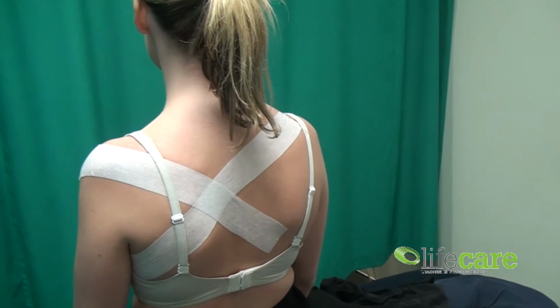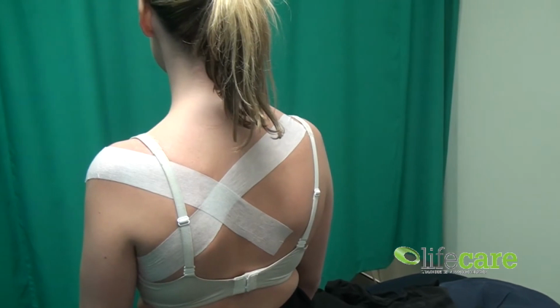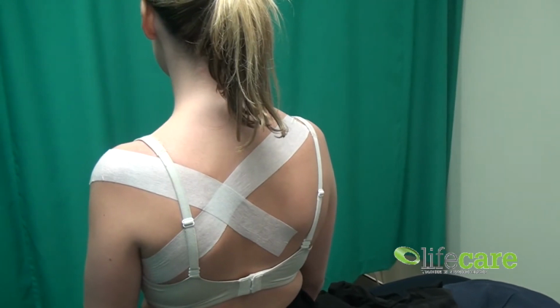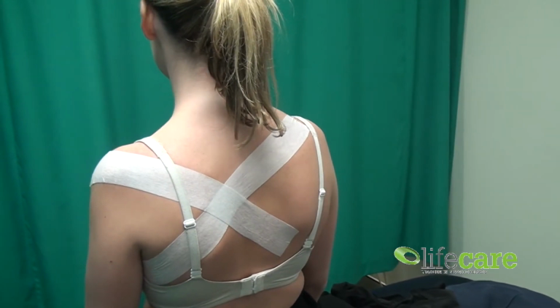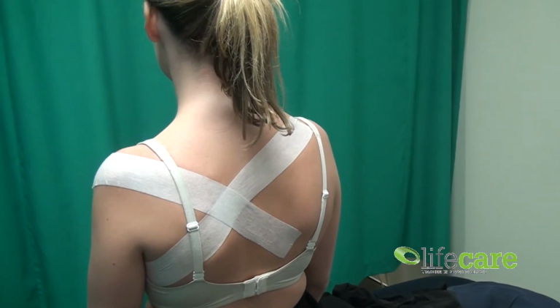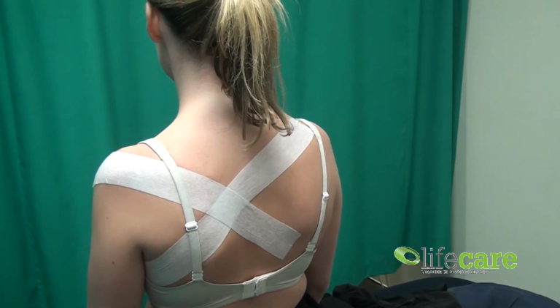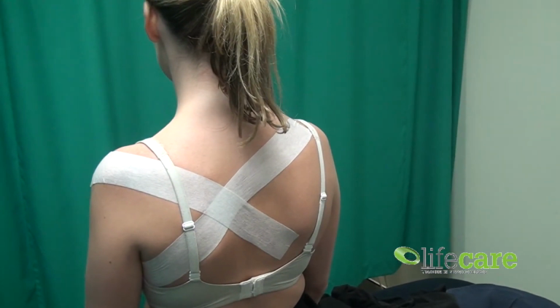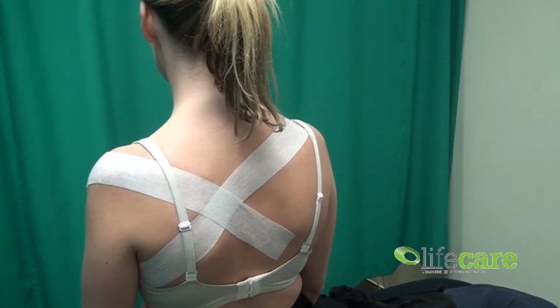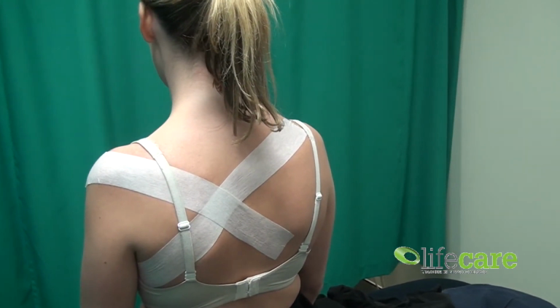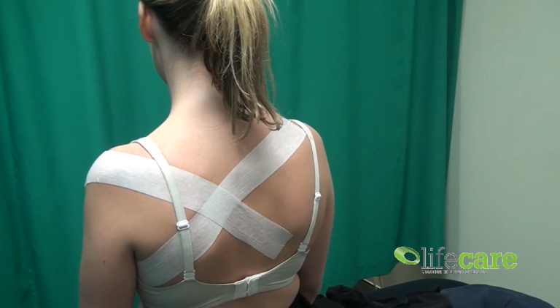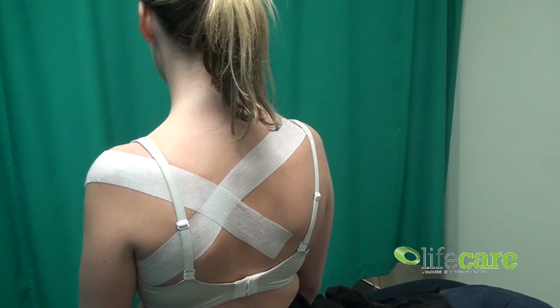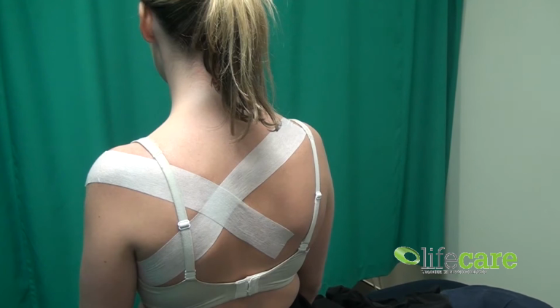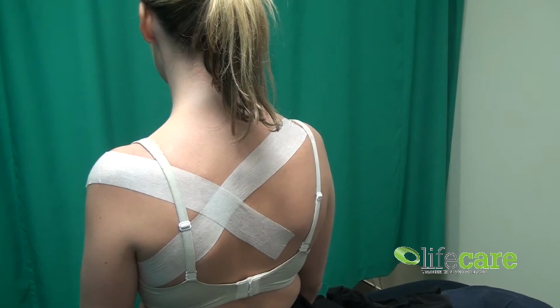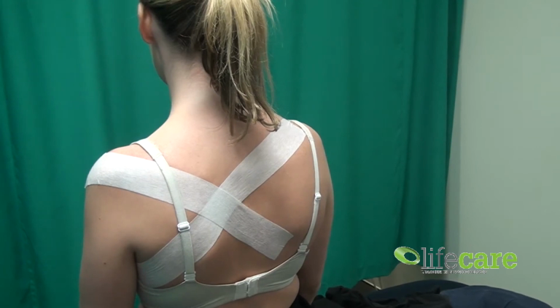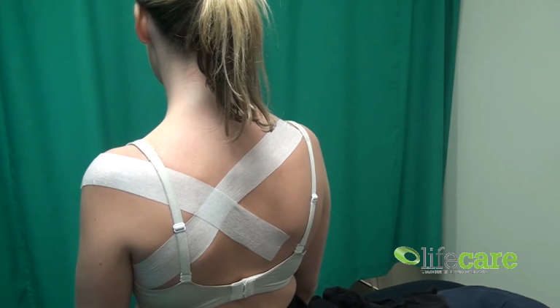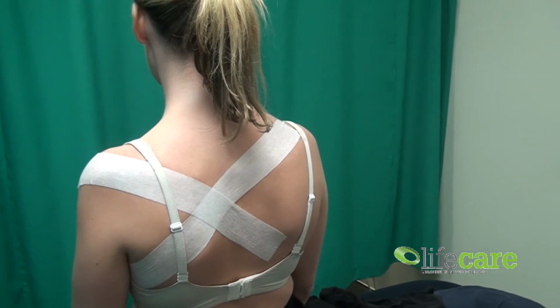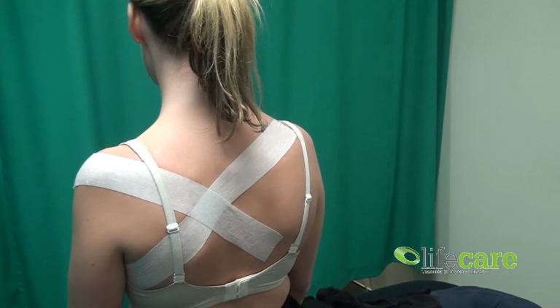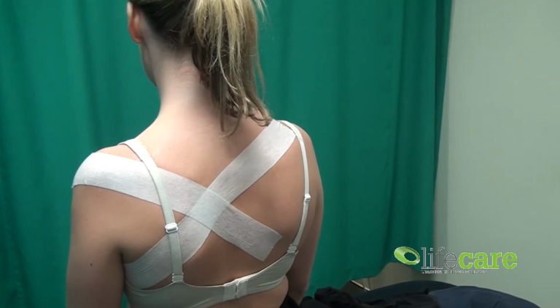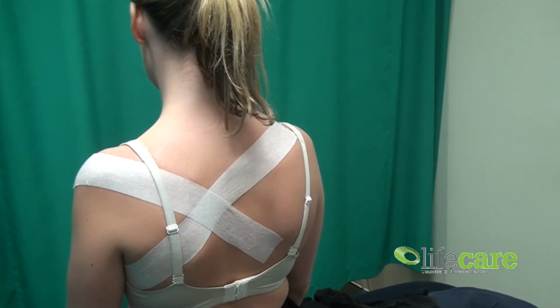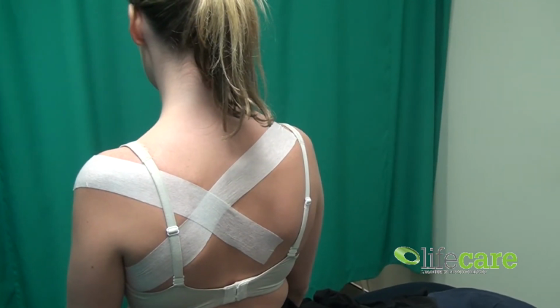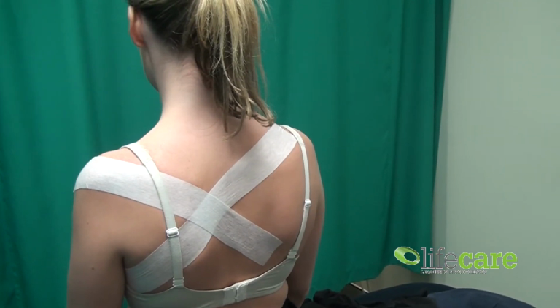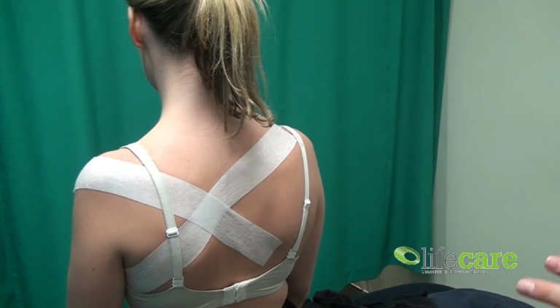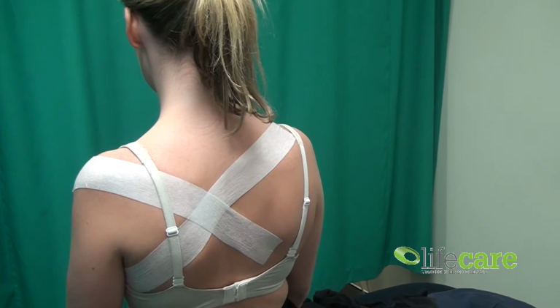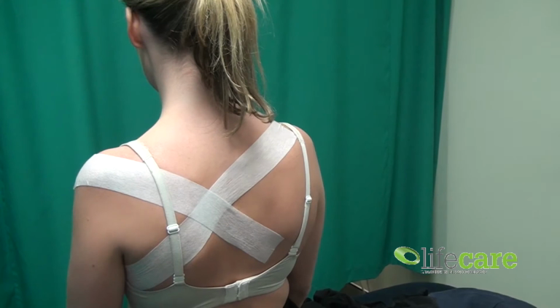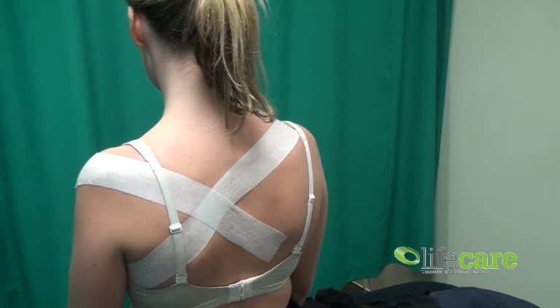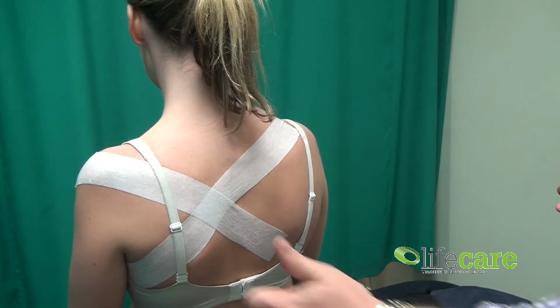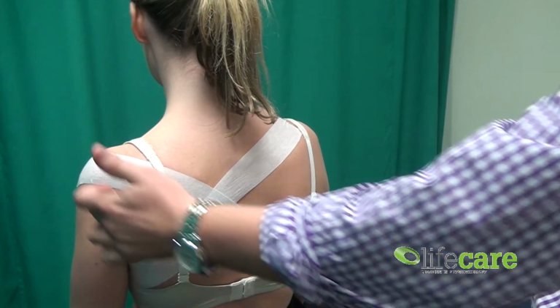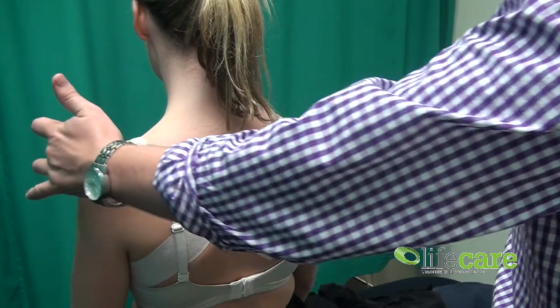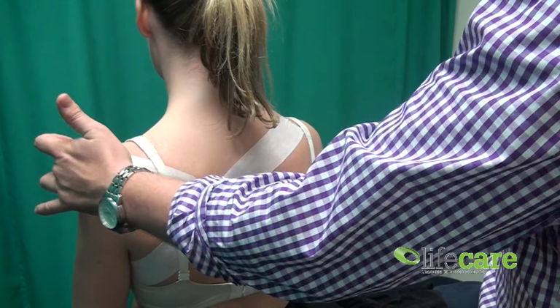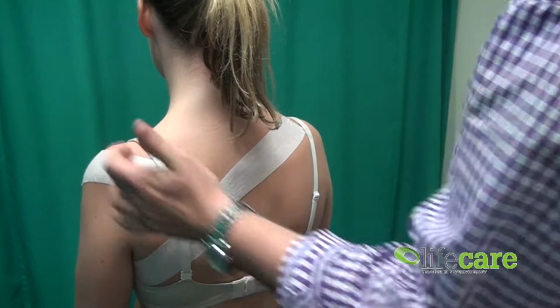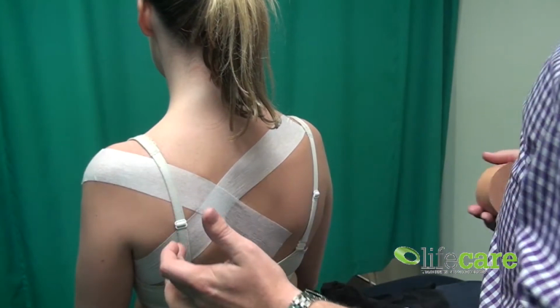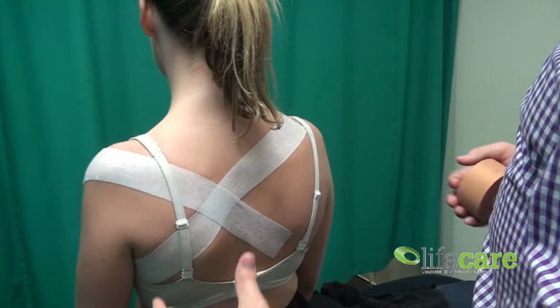G'day guys, welcome to another edition of Taping Tuesday. We've got Claire, our practice manager today, to help us out with this one. So what we're going to look at is a postural tape for the shoulders — about scapular setting. Really good for treatment of things like shoulder impingement, where you get an issue at the front.